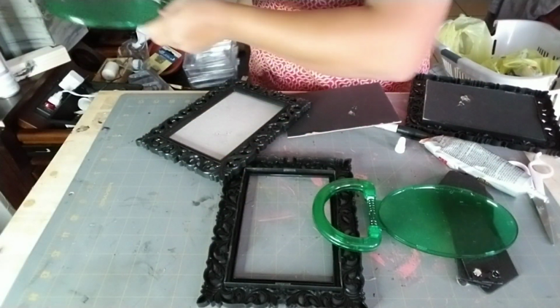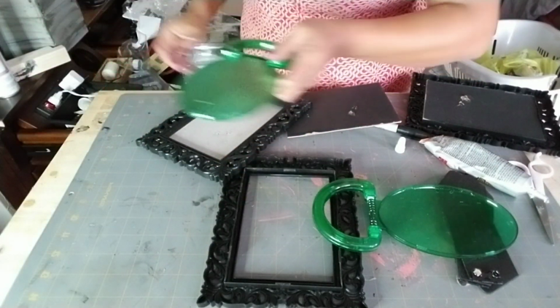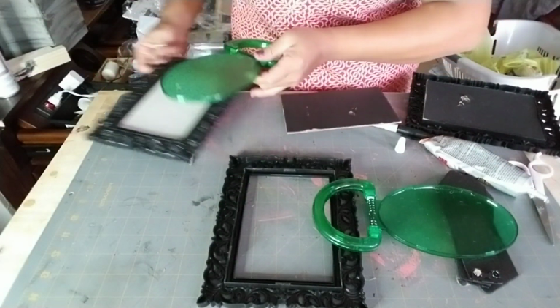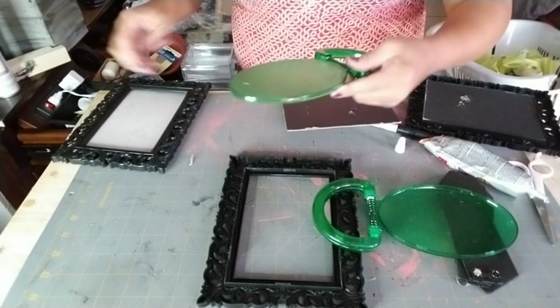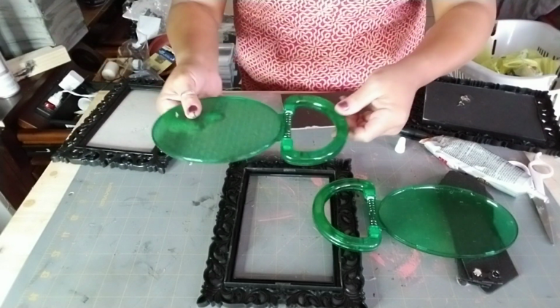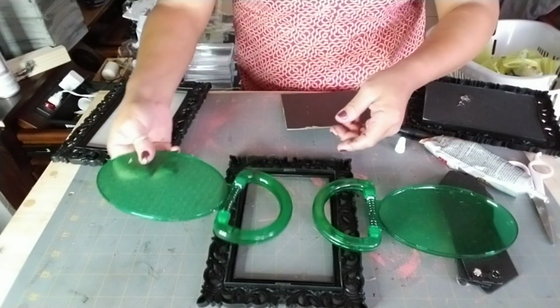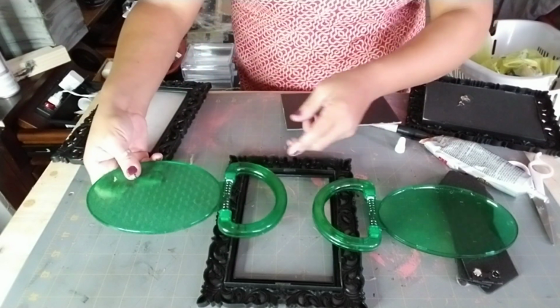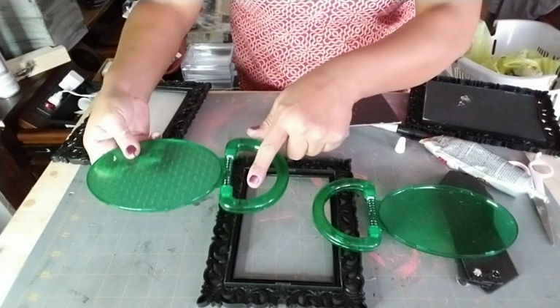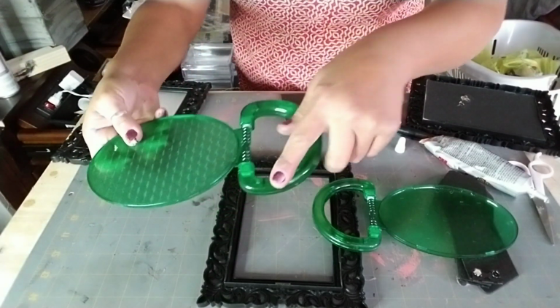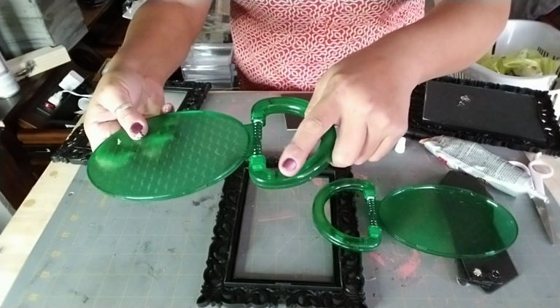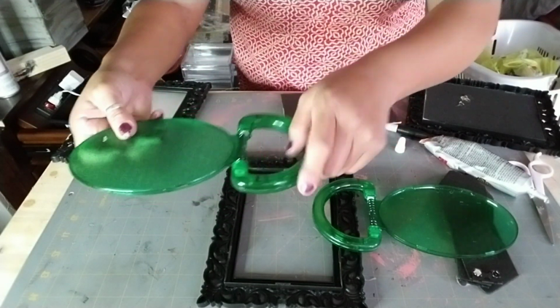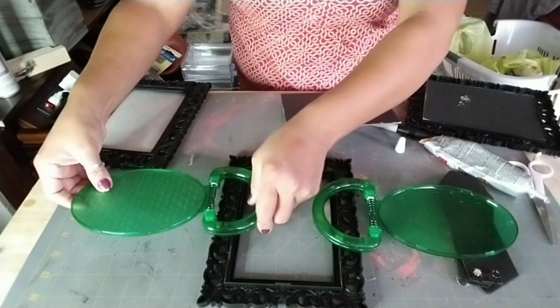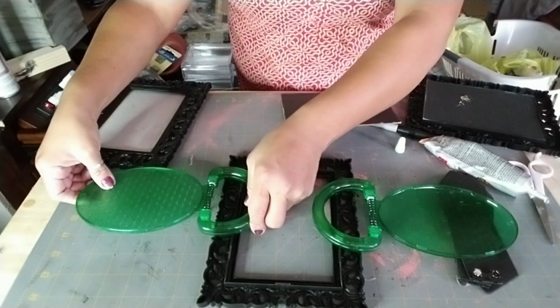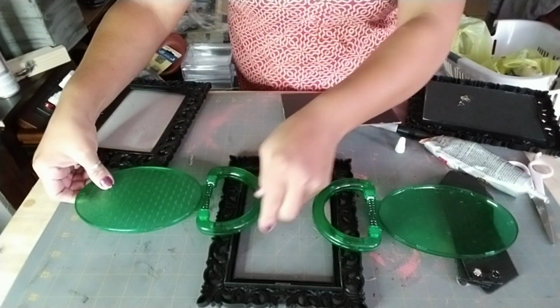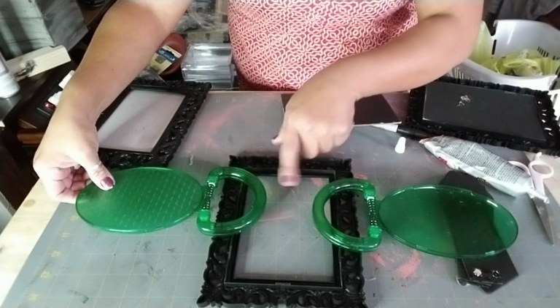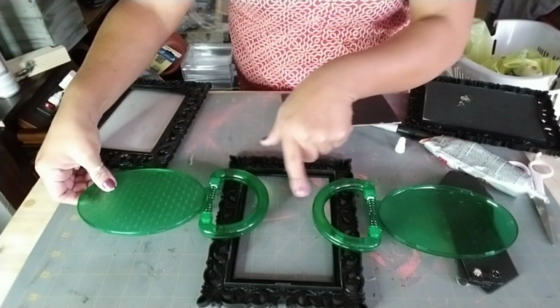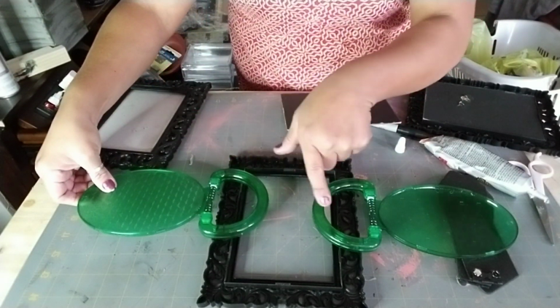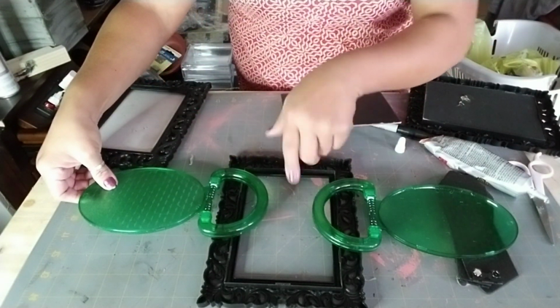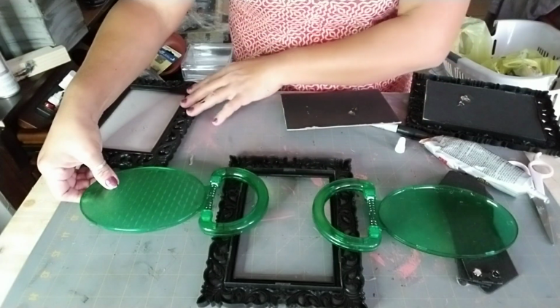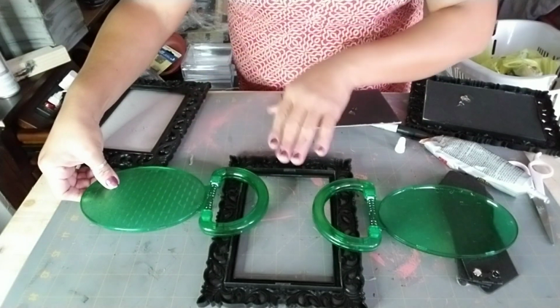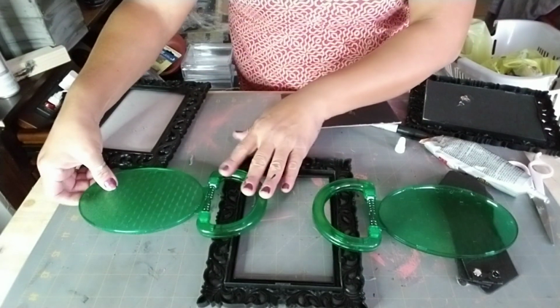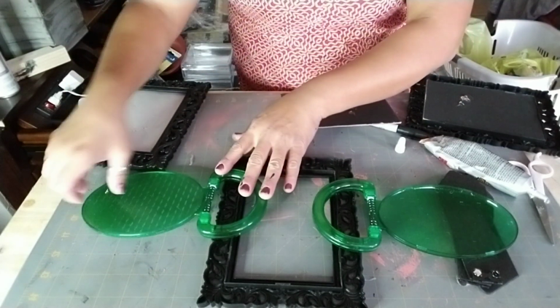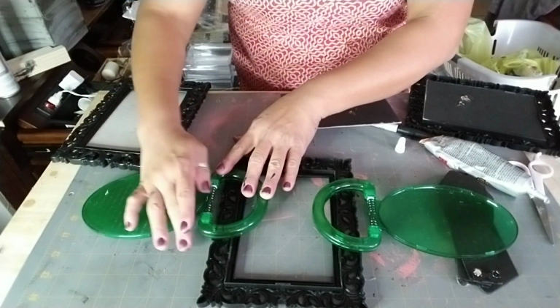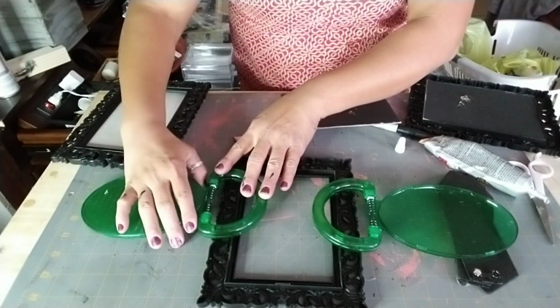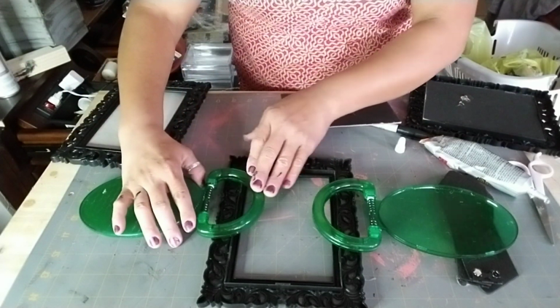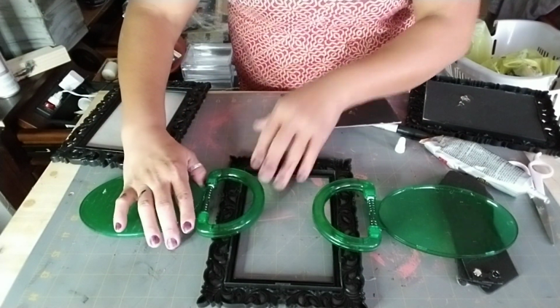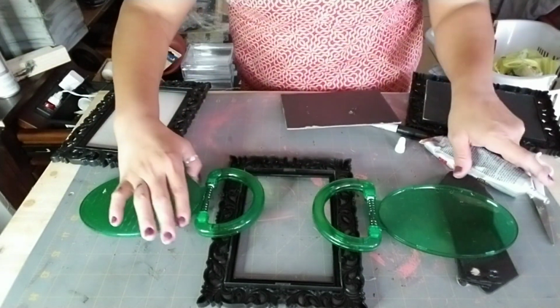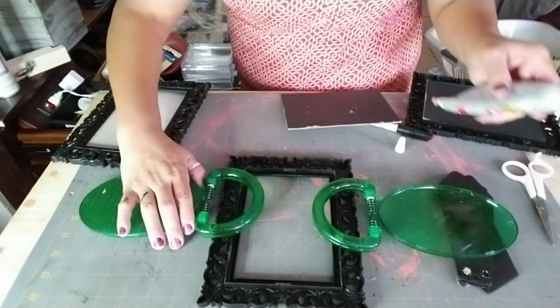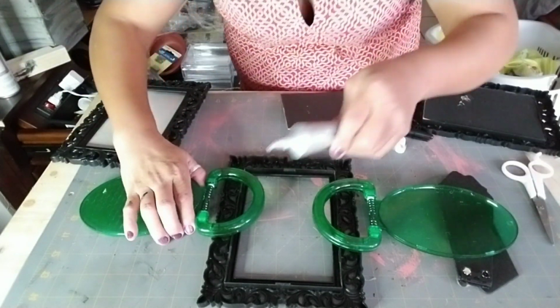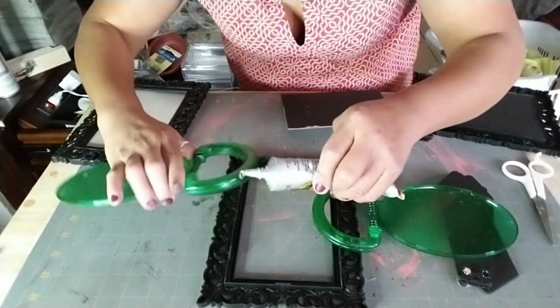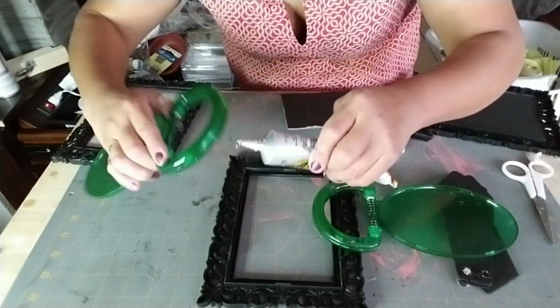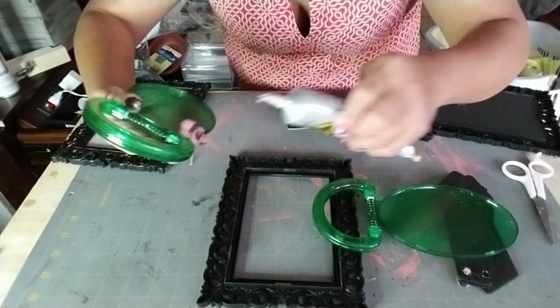Once I remove everything out of my way, I already marked the second mirror, and then you just do the same thing to that side as well.